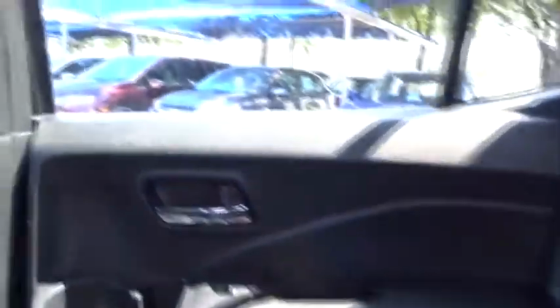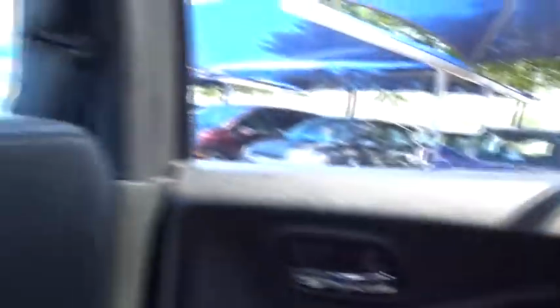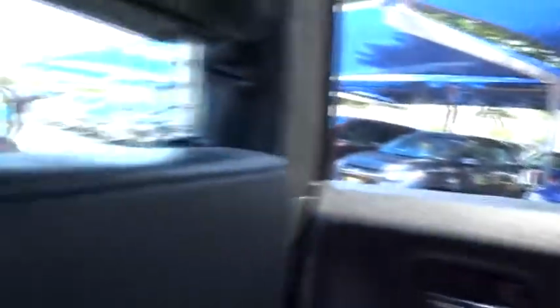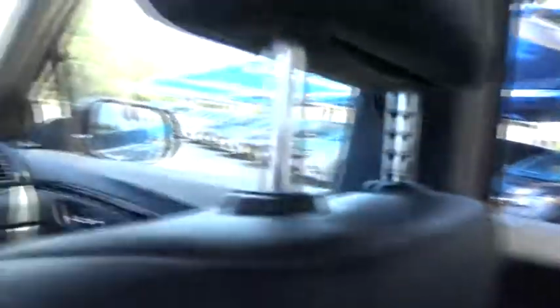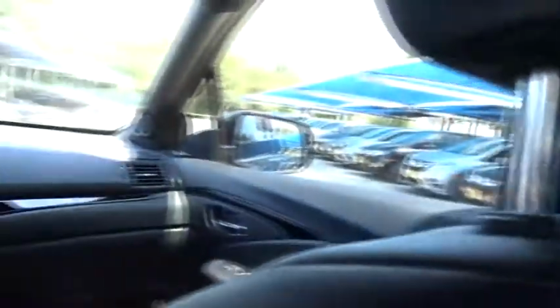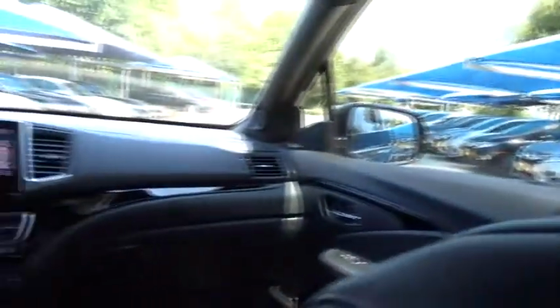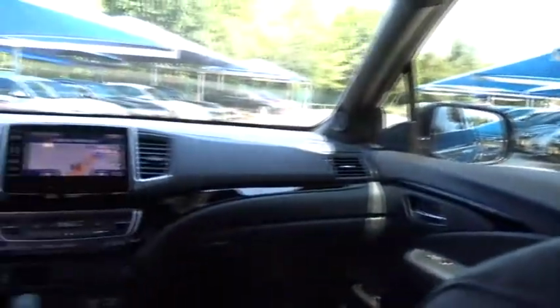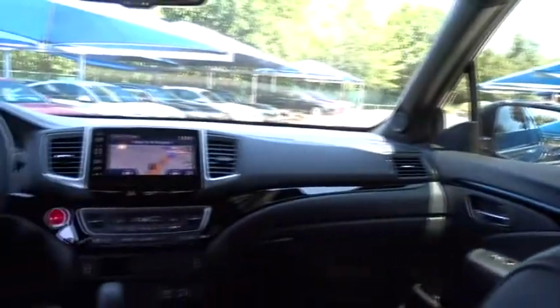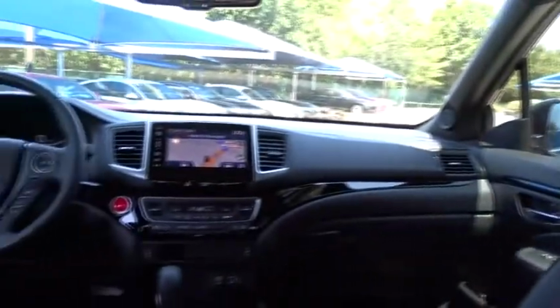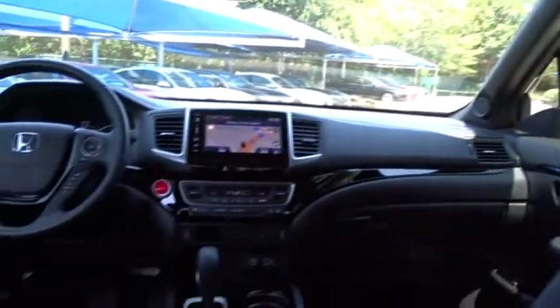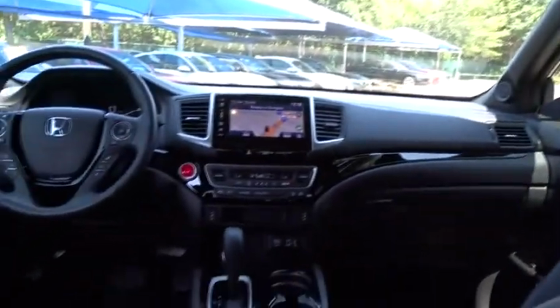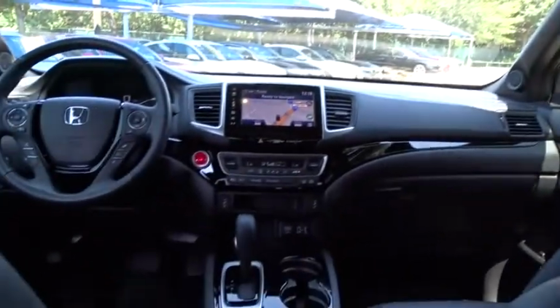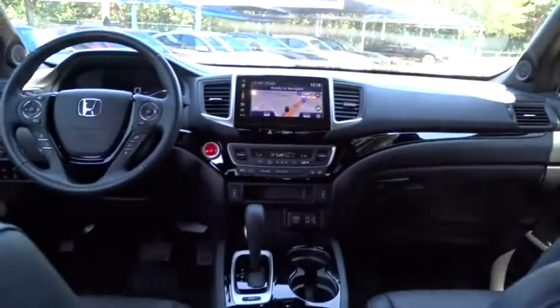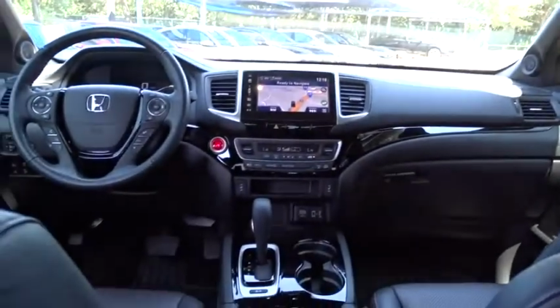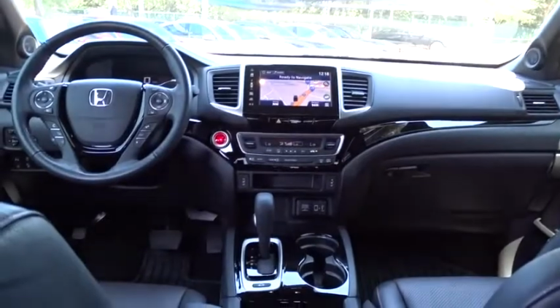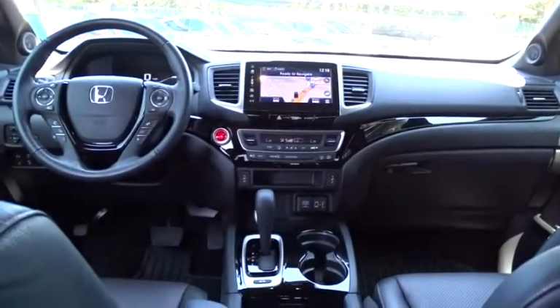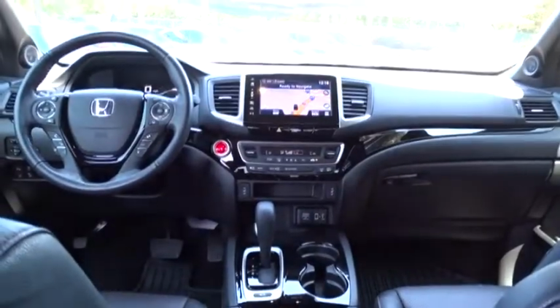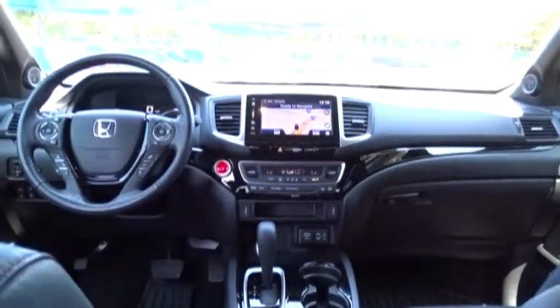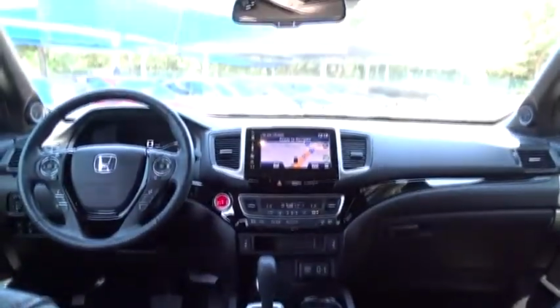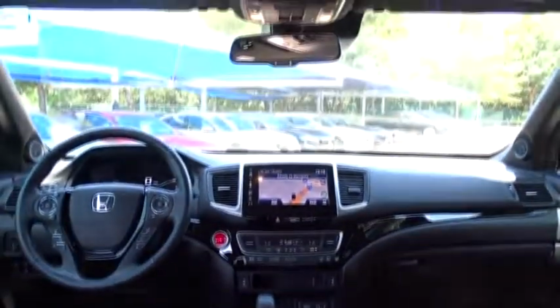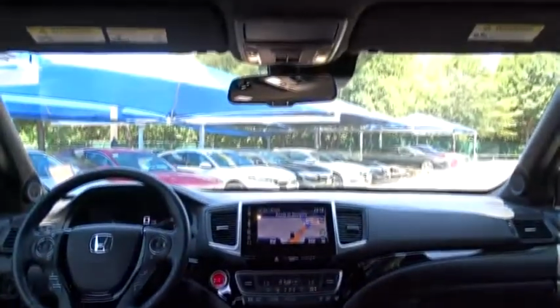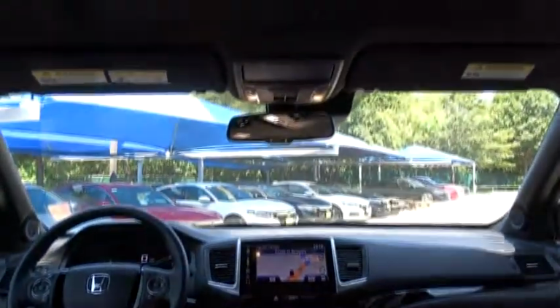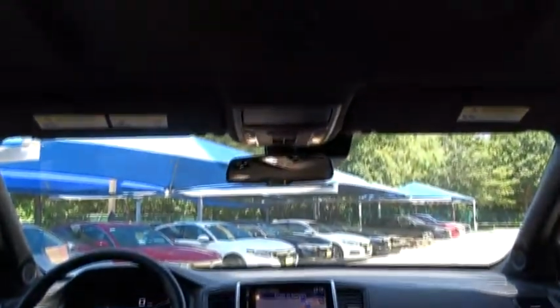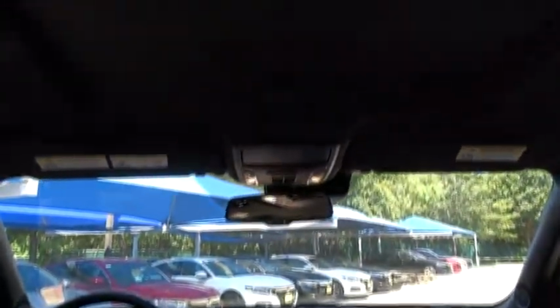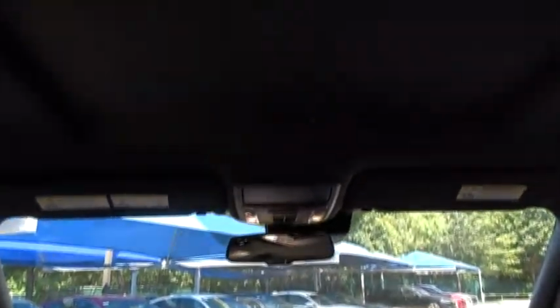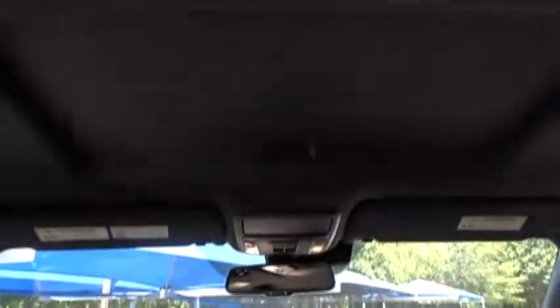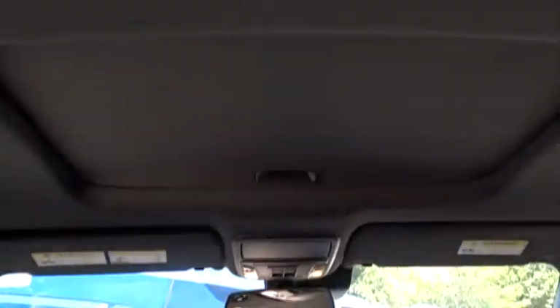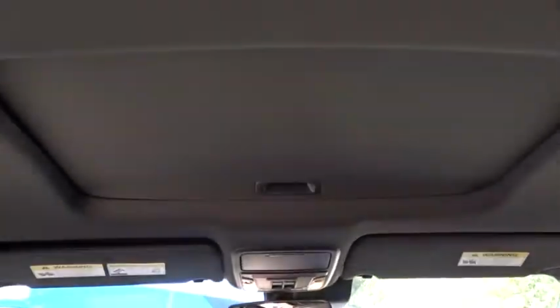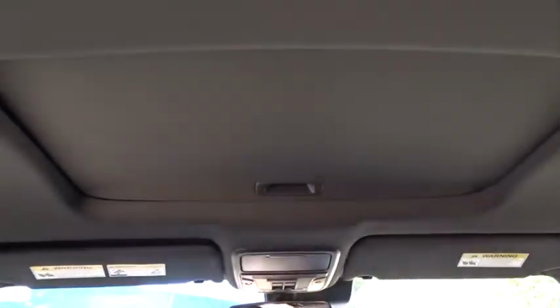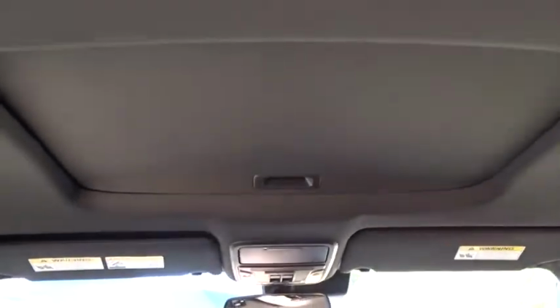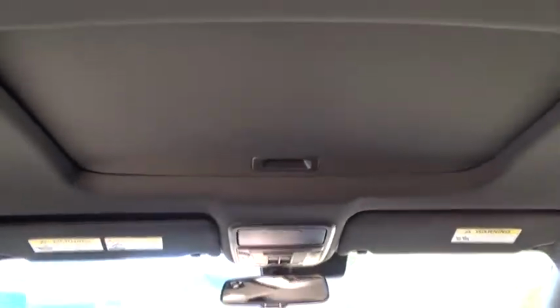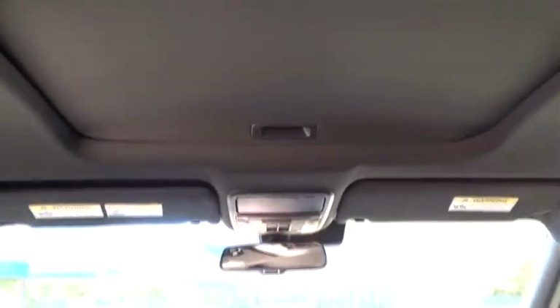Keyless entry. Tow hitch. All wheel drive. Lane departure warning. Backup camera. Bluetooth. Leather wrapped steering wheel. Adjustable steering wheel. Power steering.